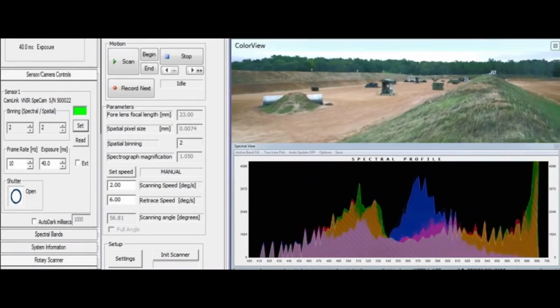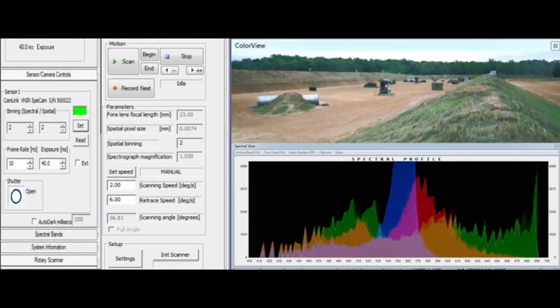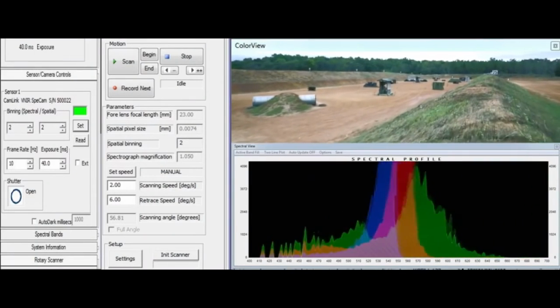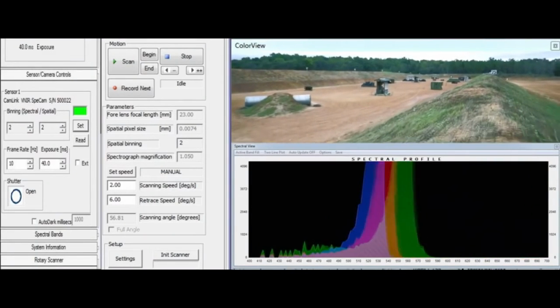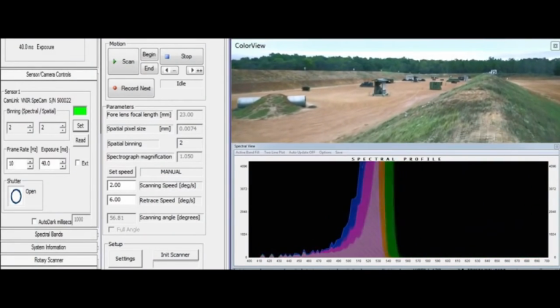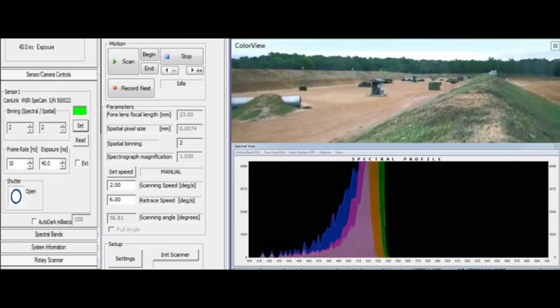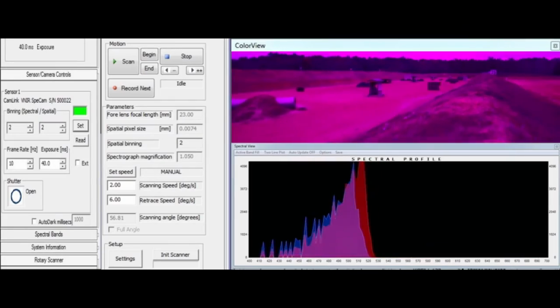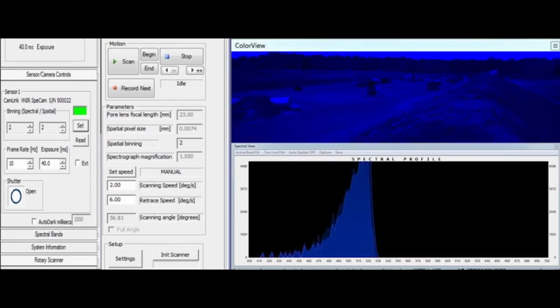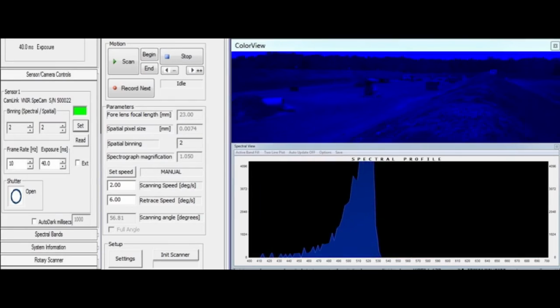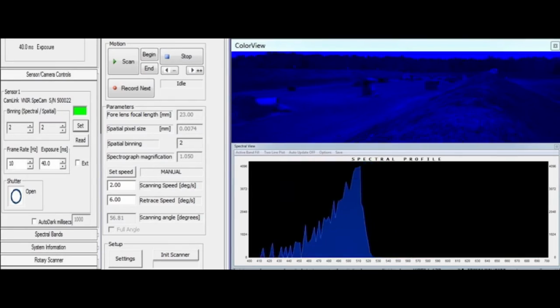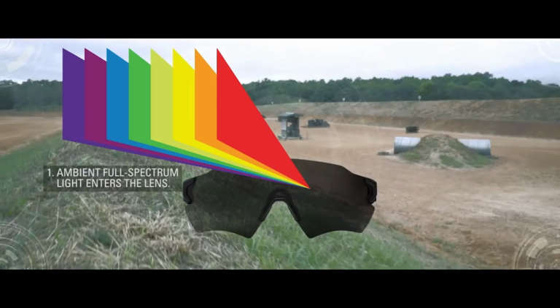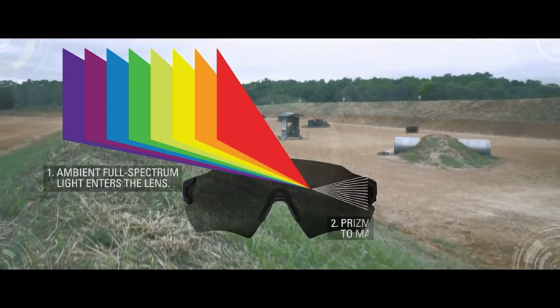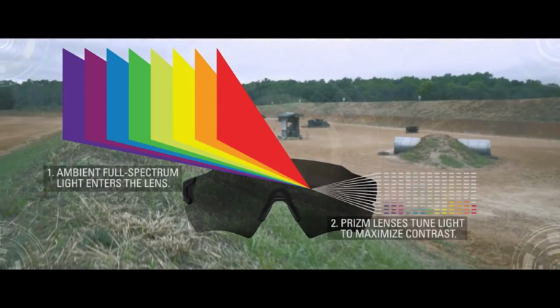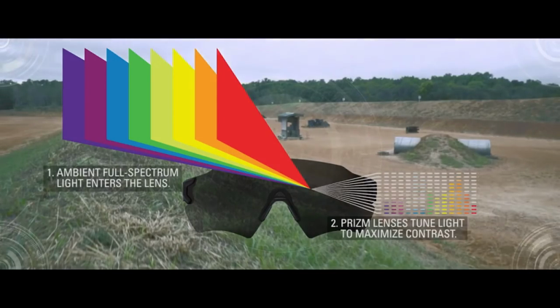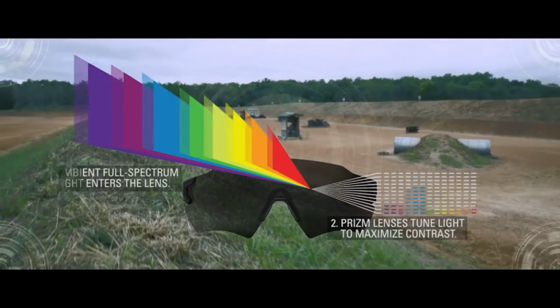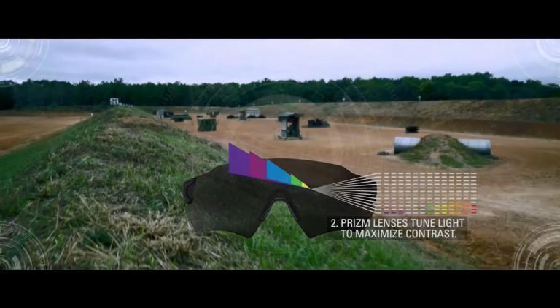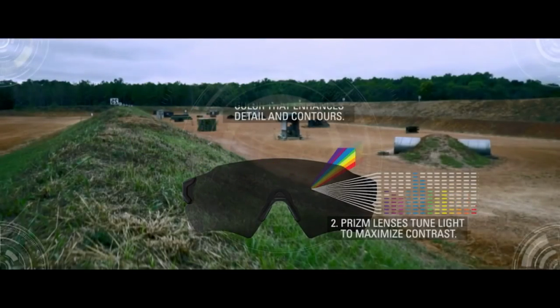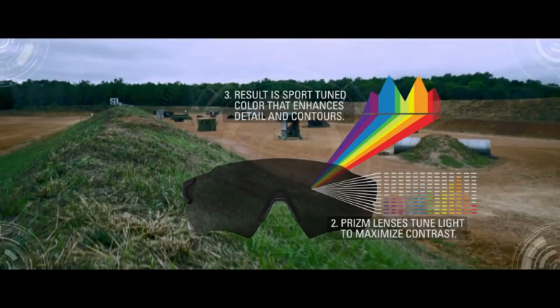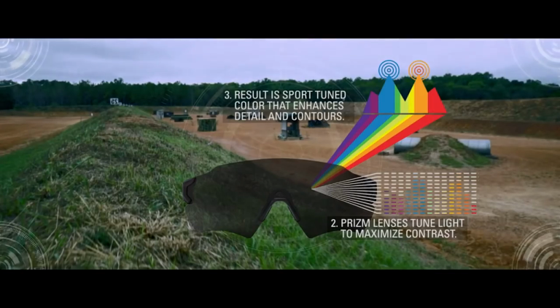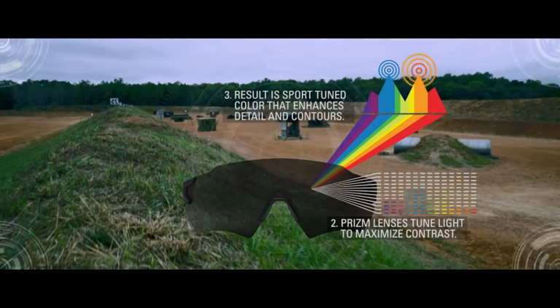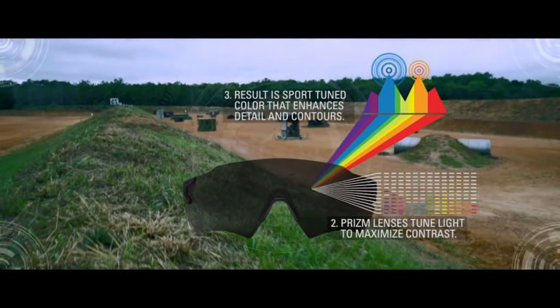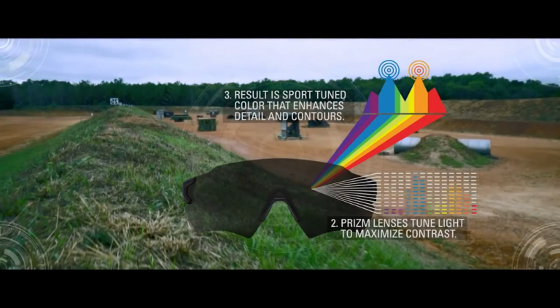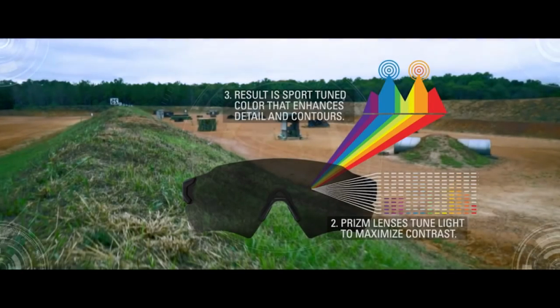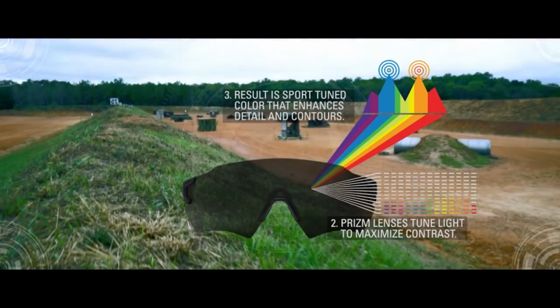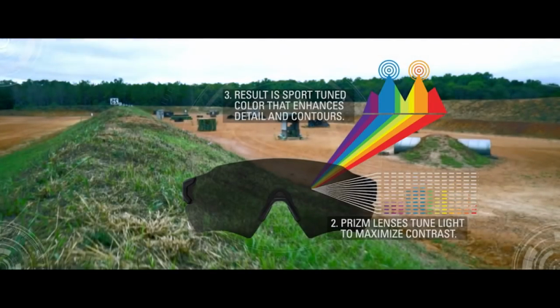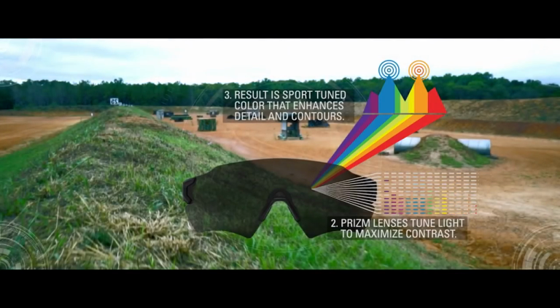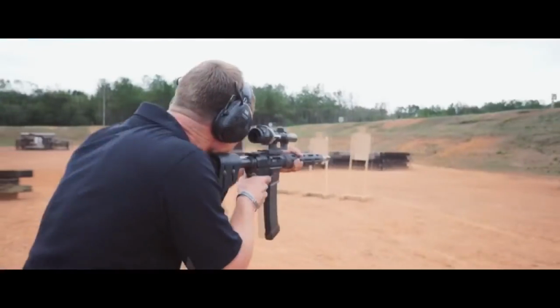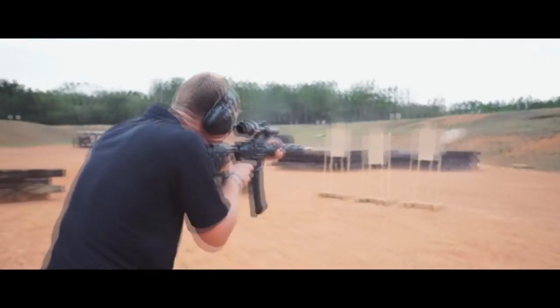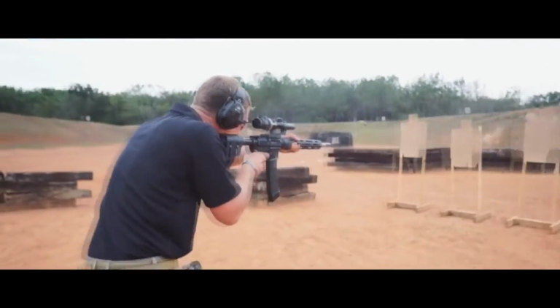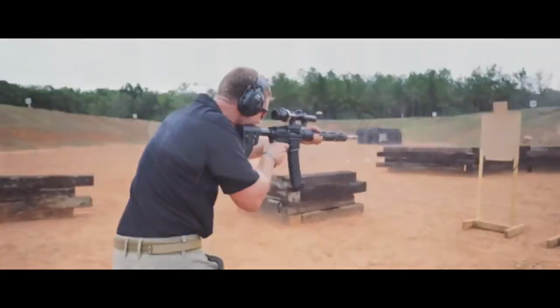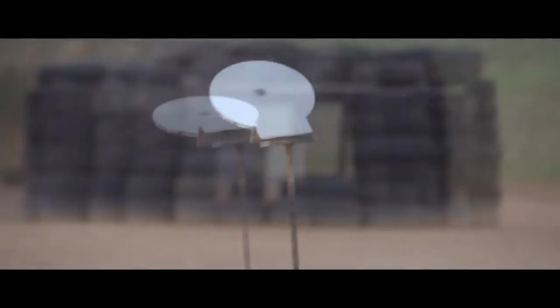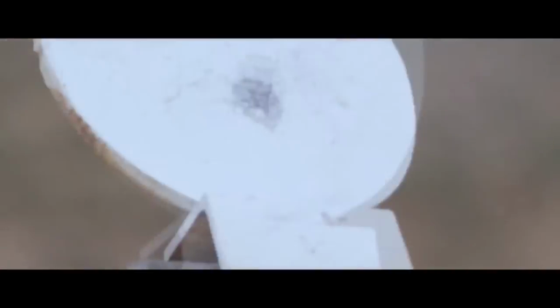PRISM is a really hard look at separating color and understanding that environment. If we can separate color, then we're building contrast. If we can build contrast, then we're building depth perception. If we have better depth perception, we now have better performance.